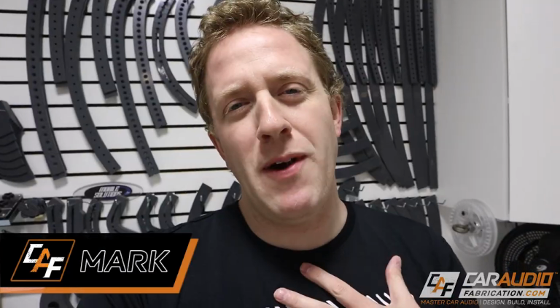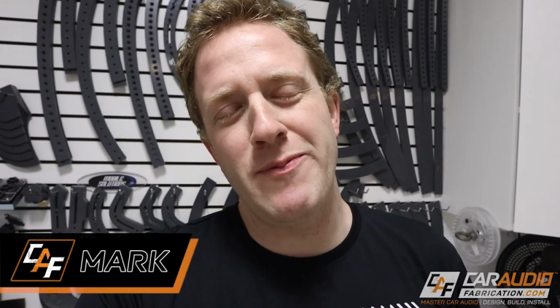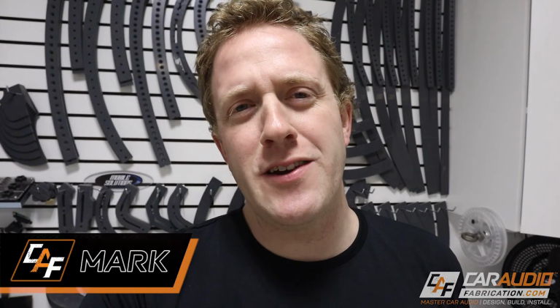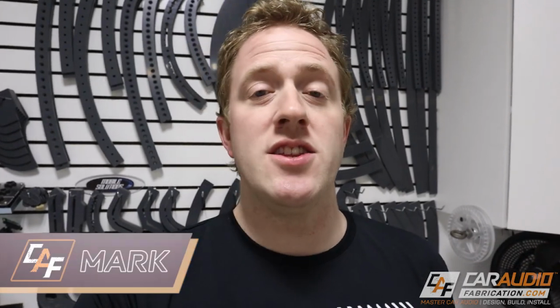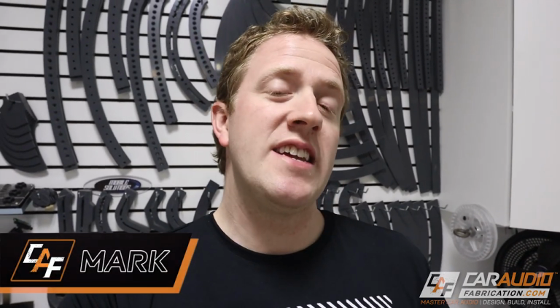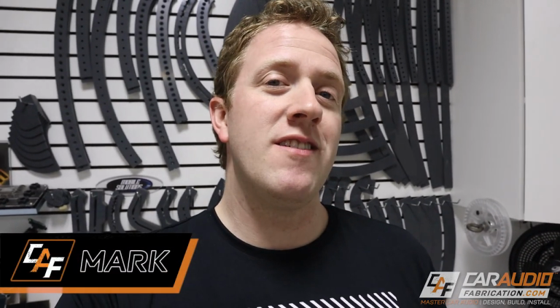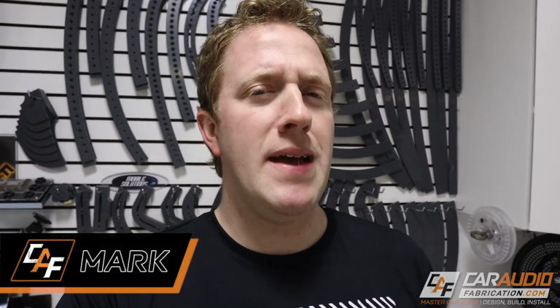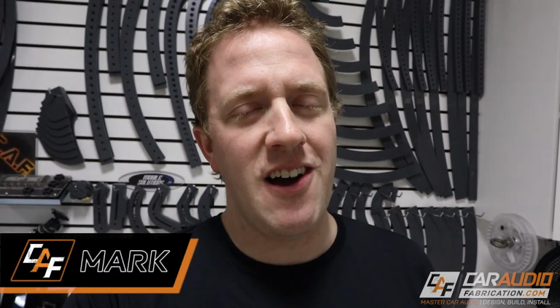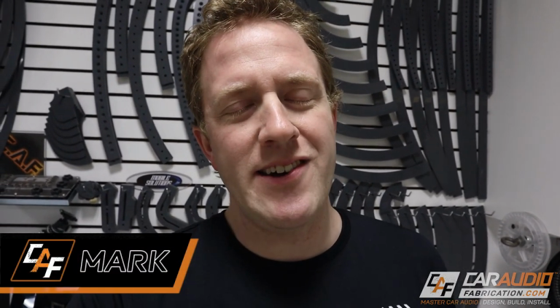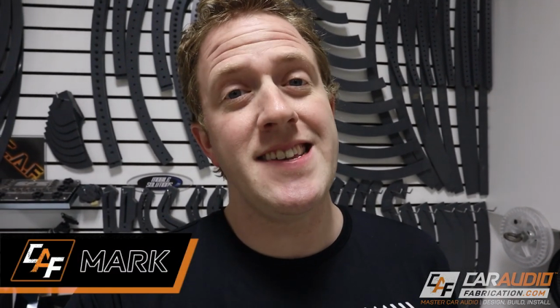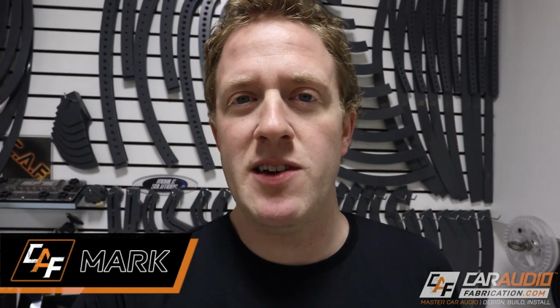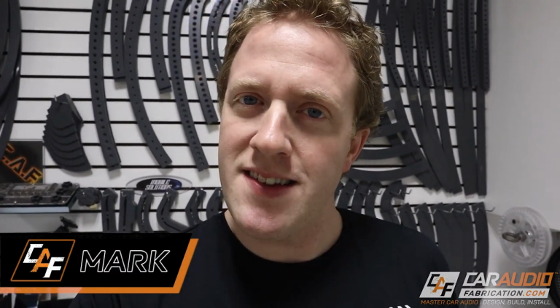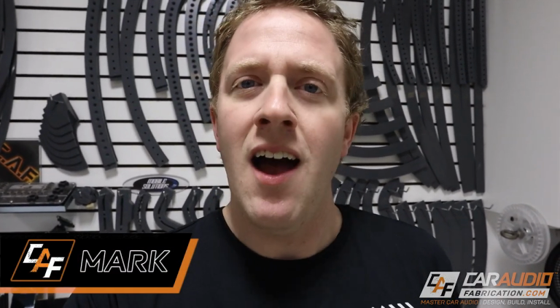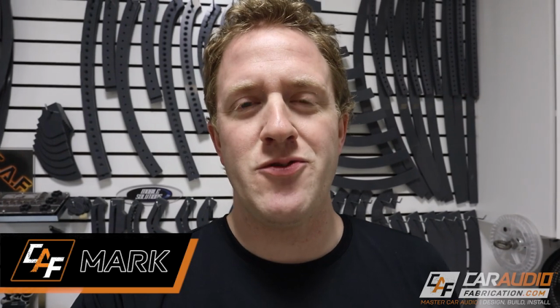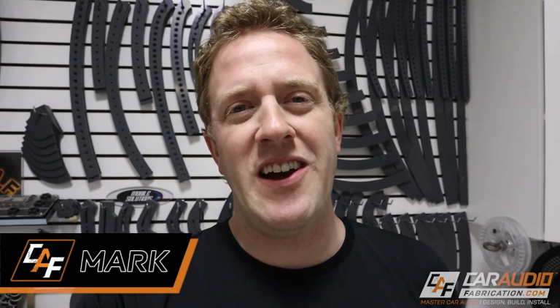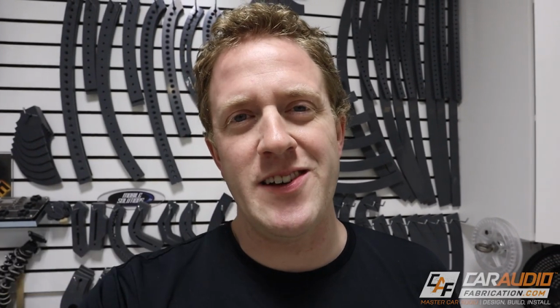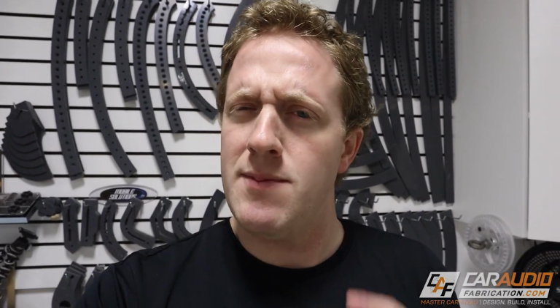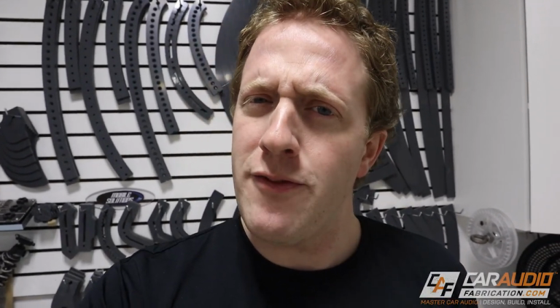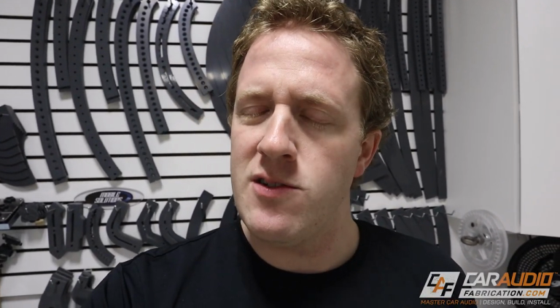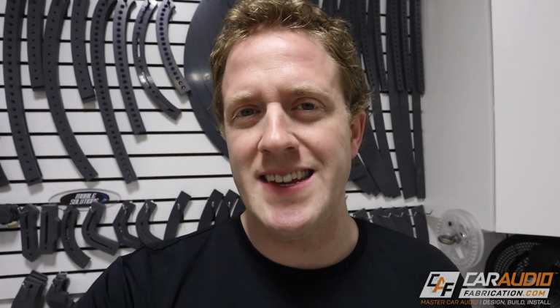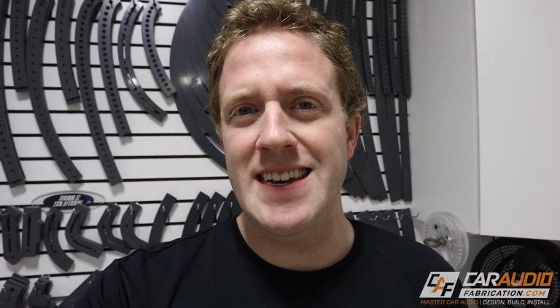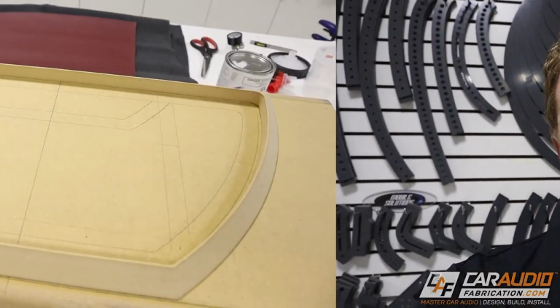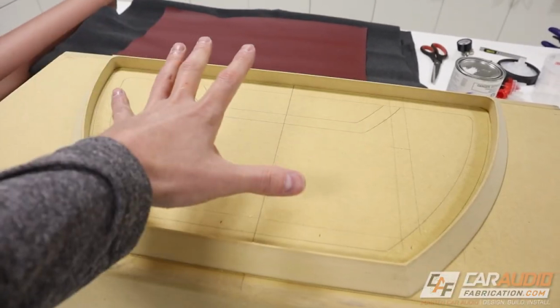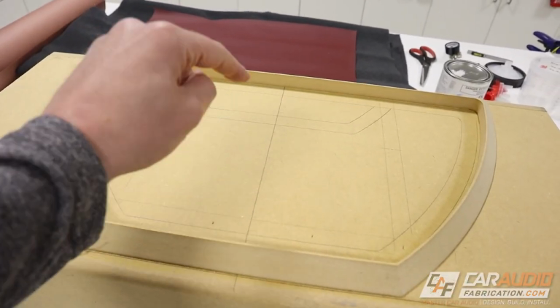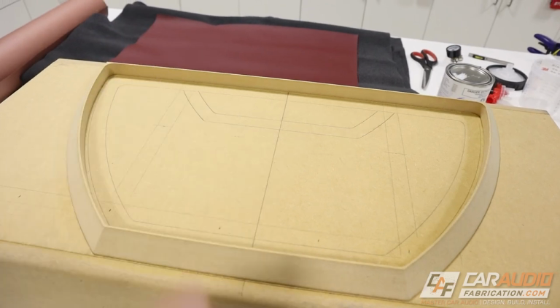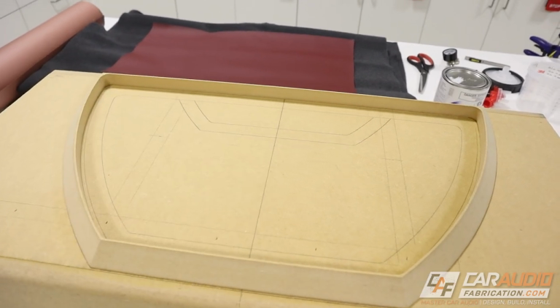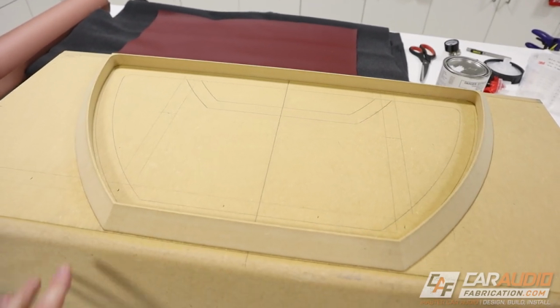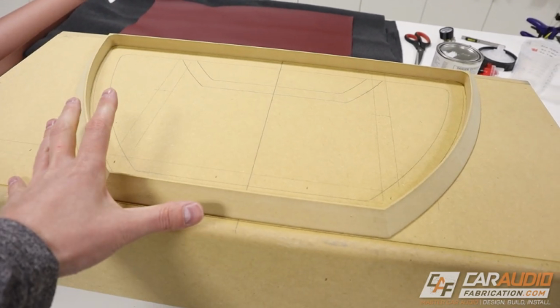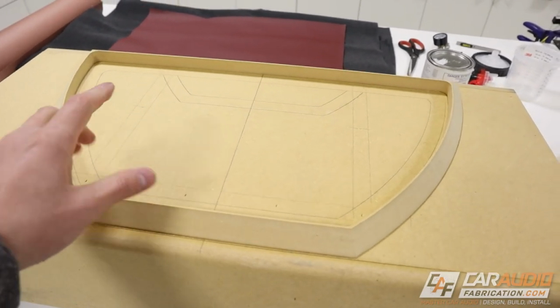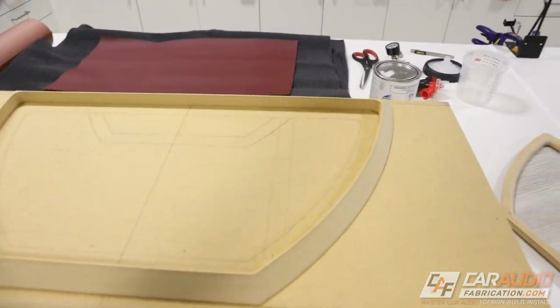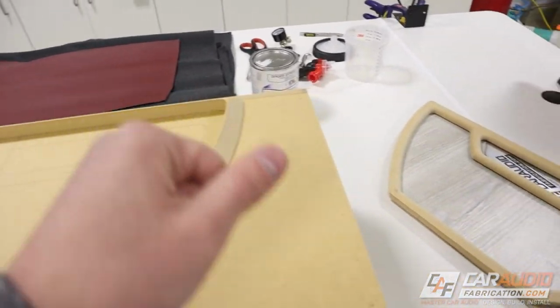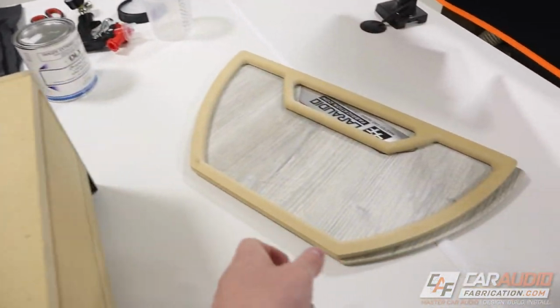I'm Mark. Welcome to Car Audio Fabrication, the show where together we learn how to master car audio and how to design, build, and install our dream car audio system. Without further ado, let's get into this. The most important thing before we actually get started with the upholstery process is proper planning.